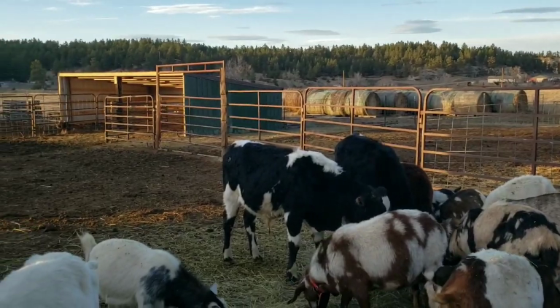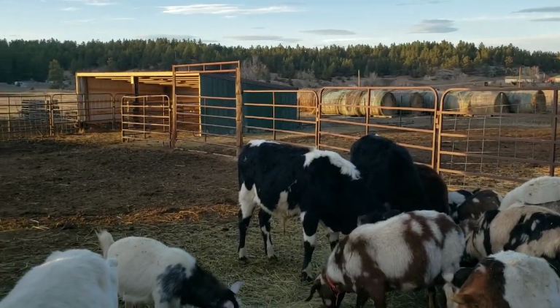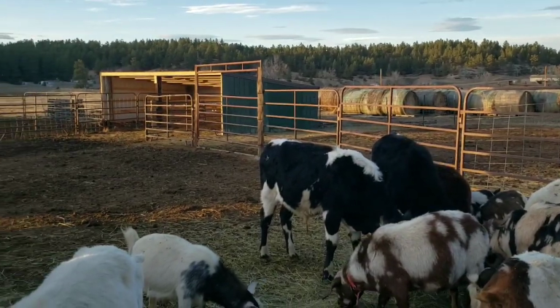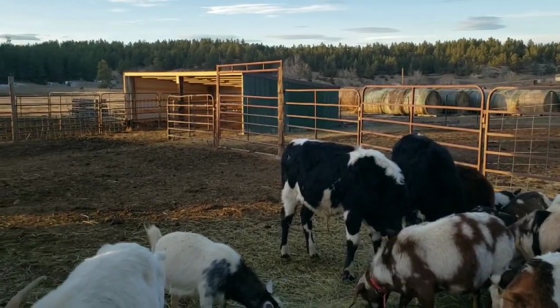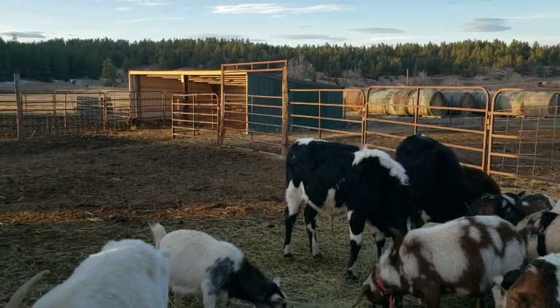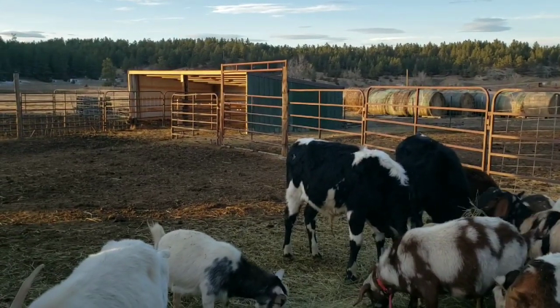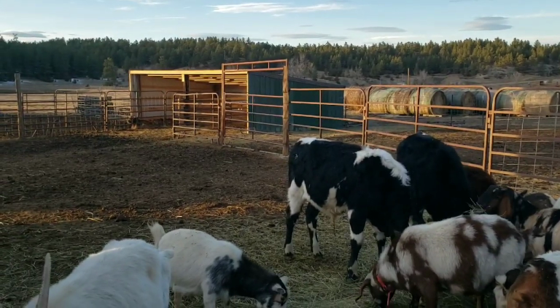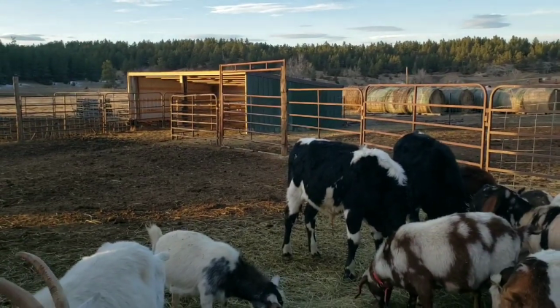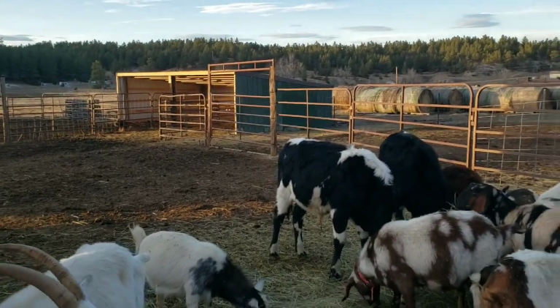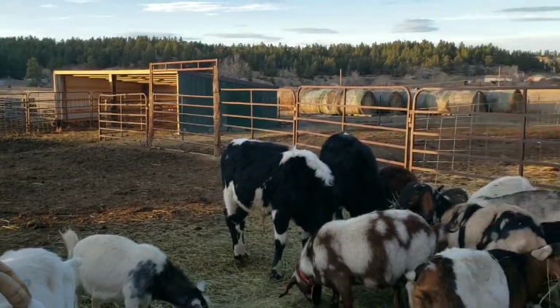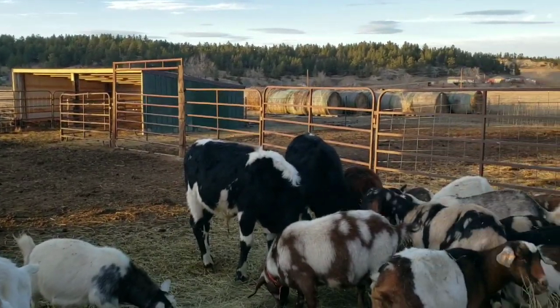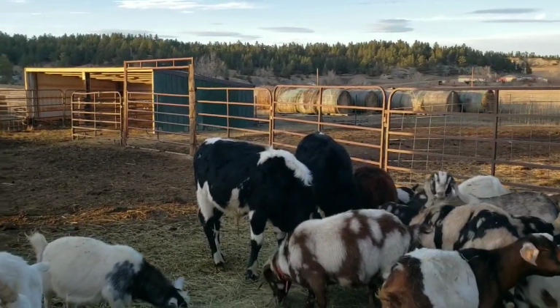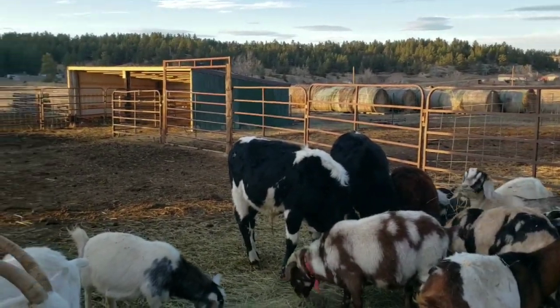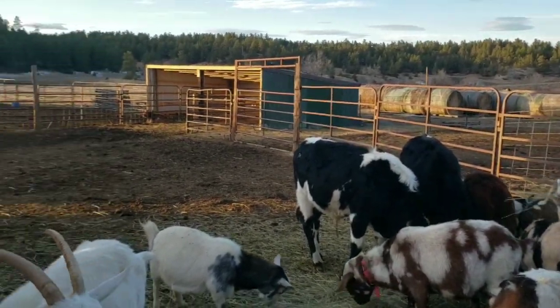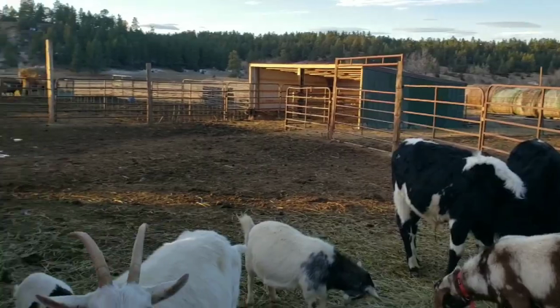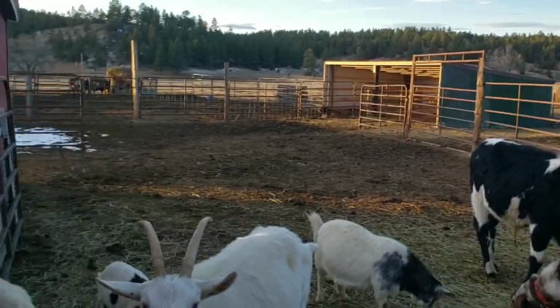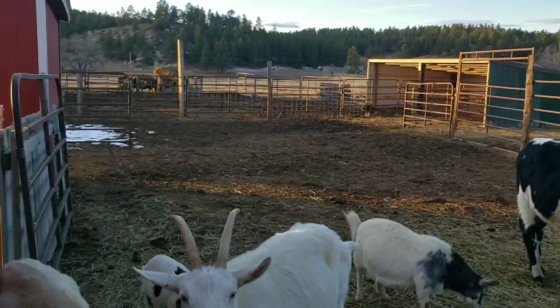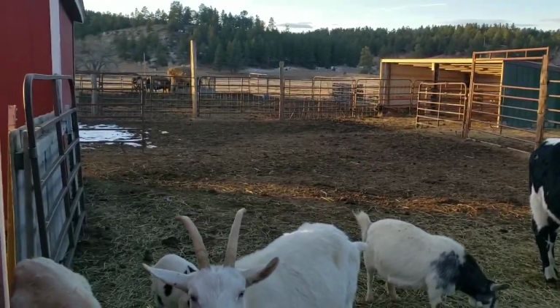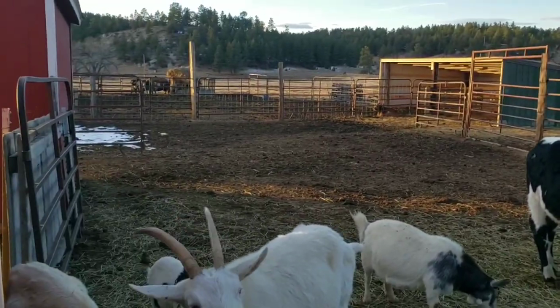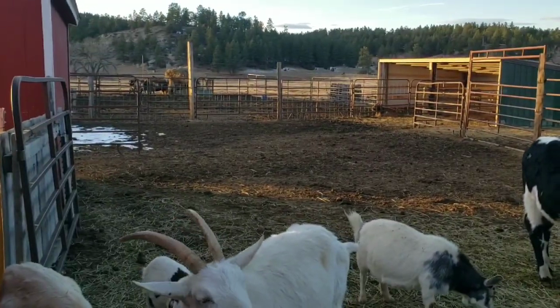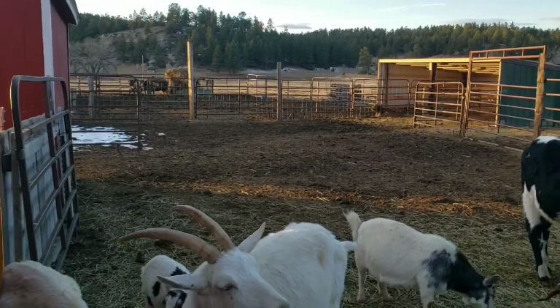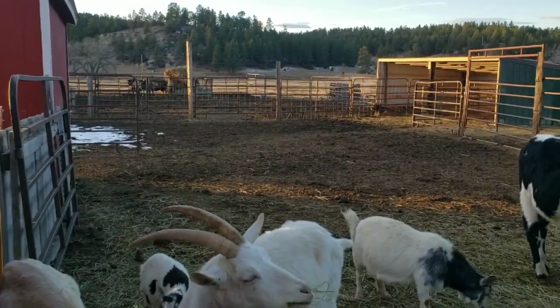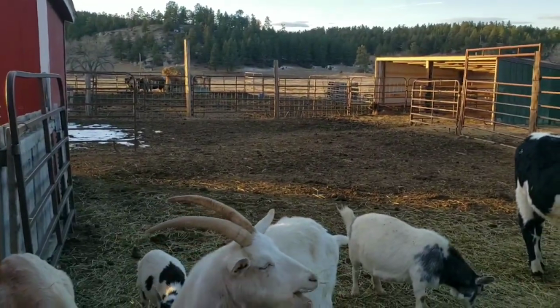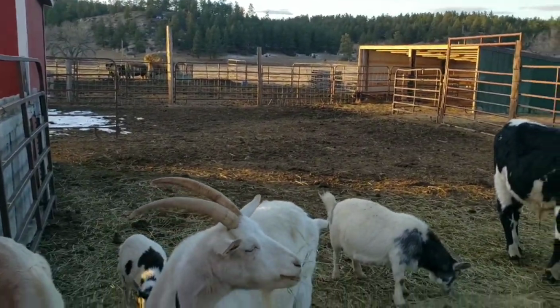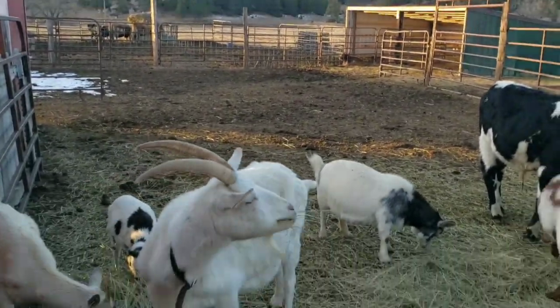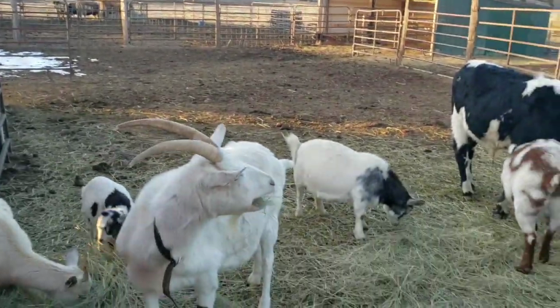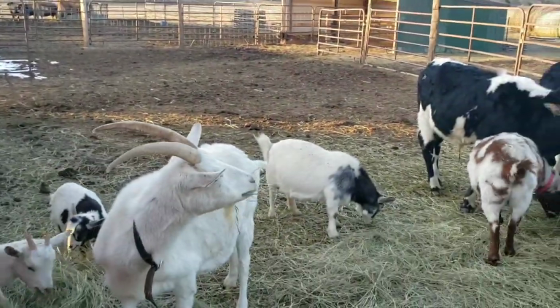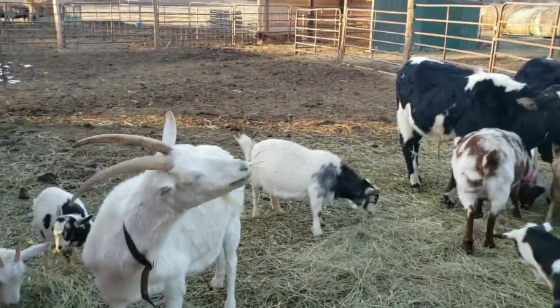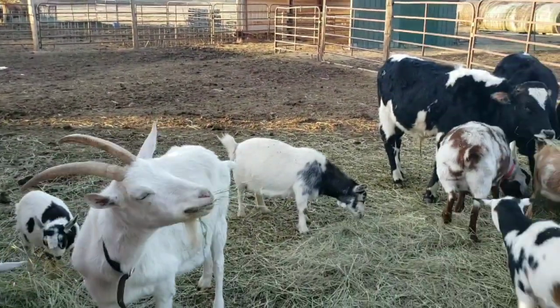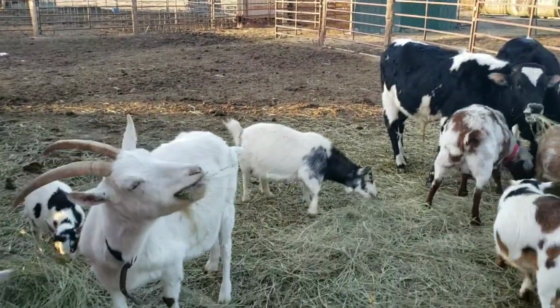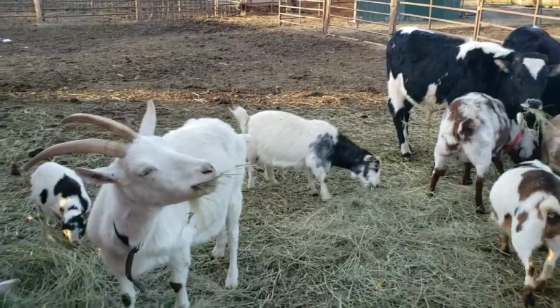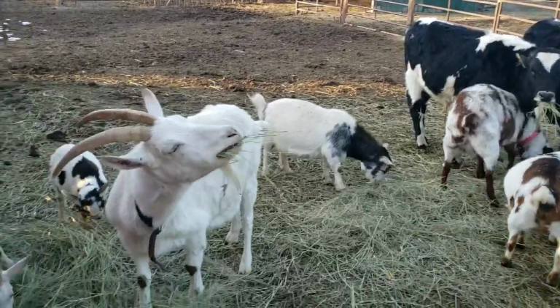All of our snow has pretty much melted. You might find a little bit on the north side of the slopes or the buildings, but our snow is pretty well gone.